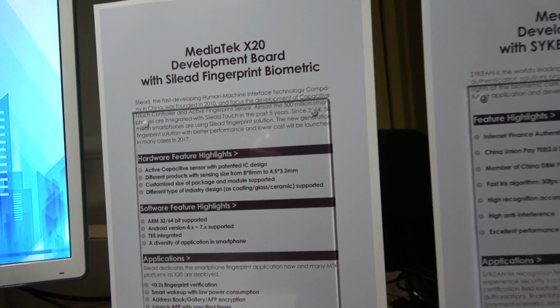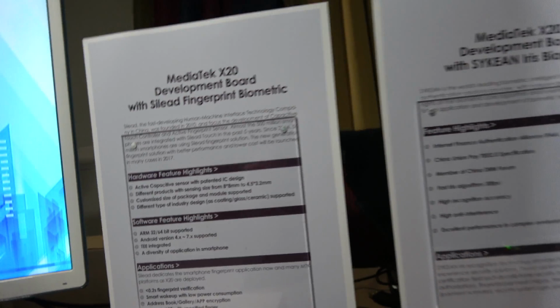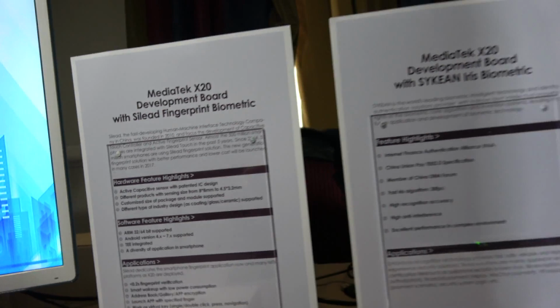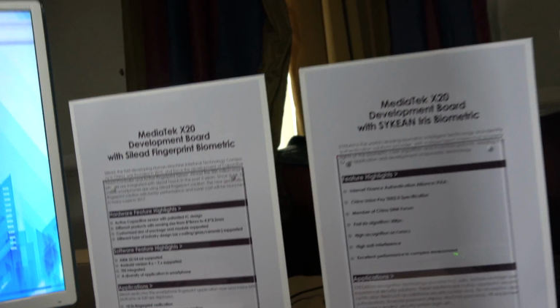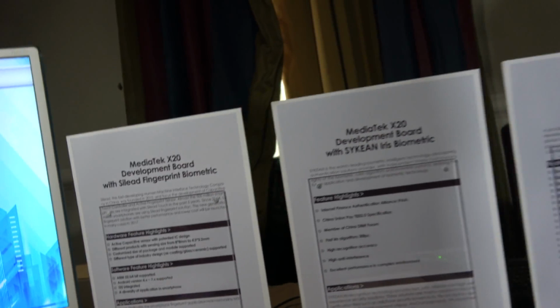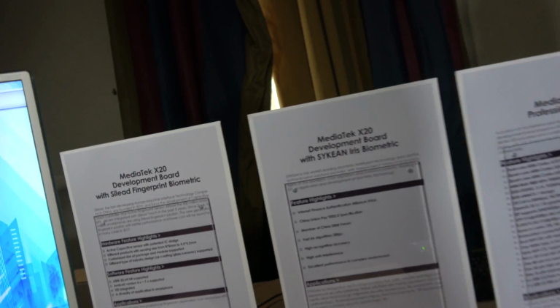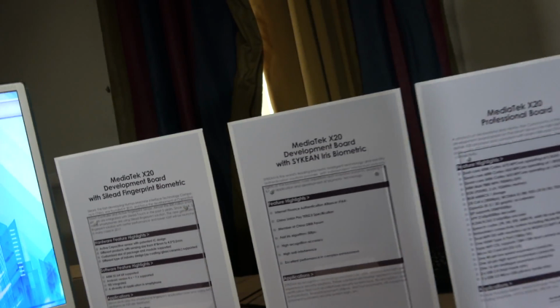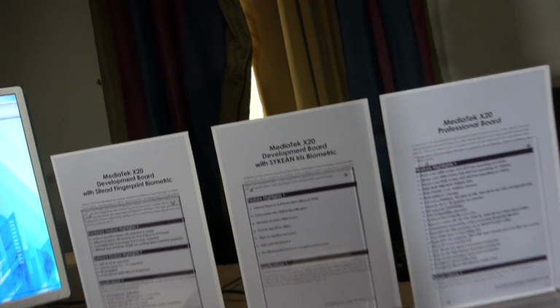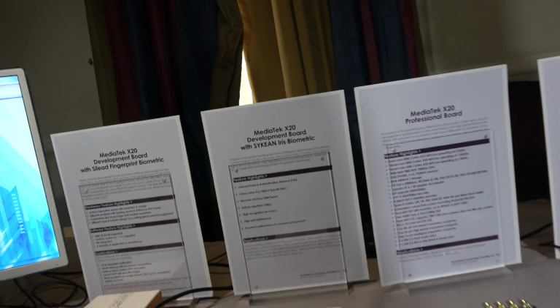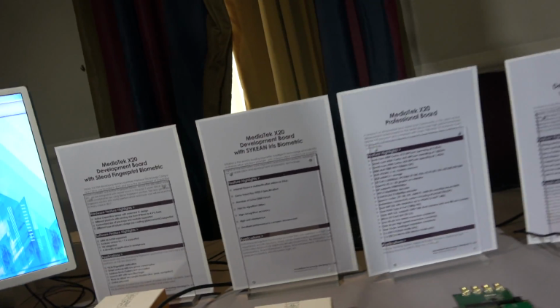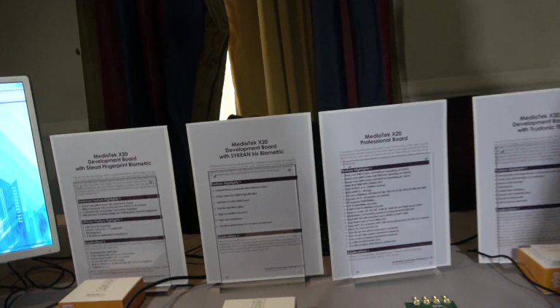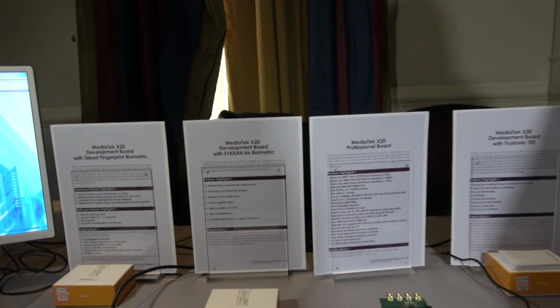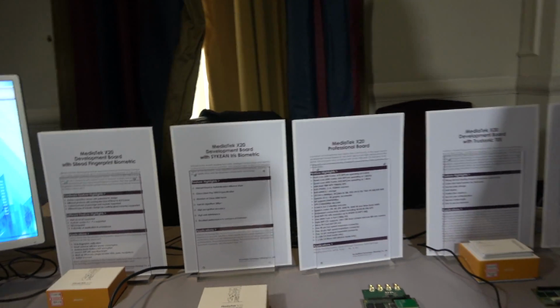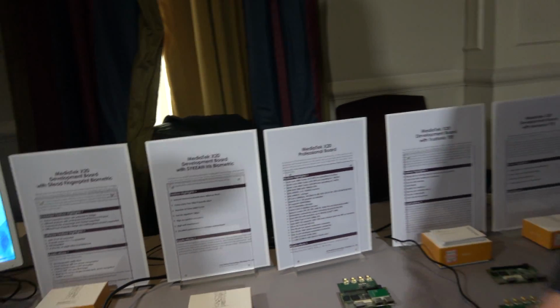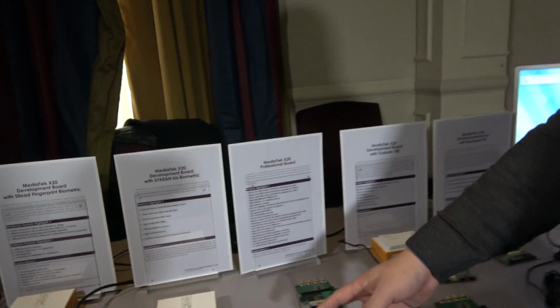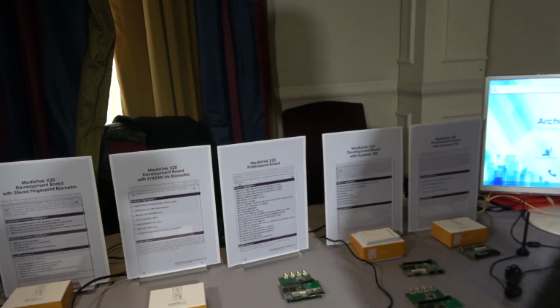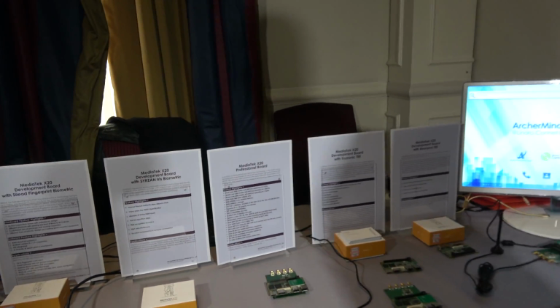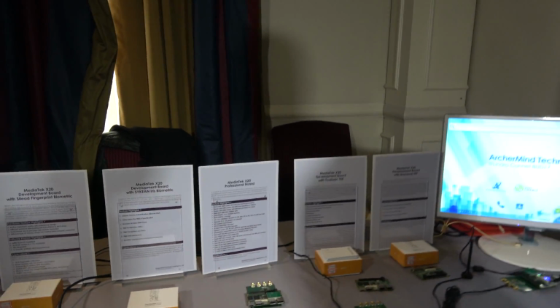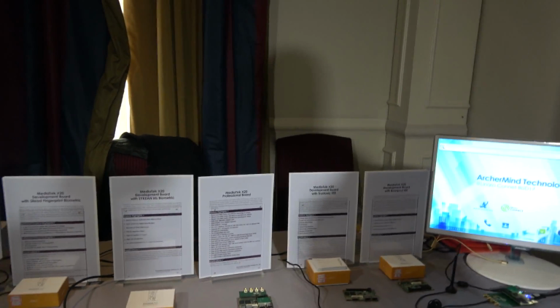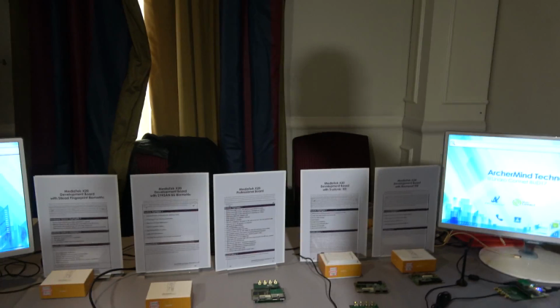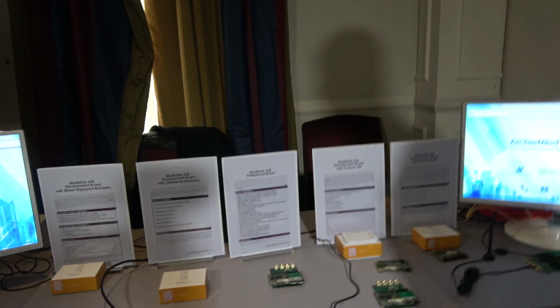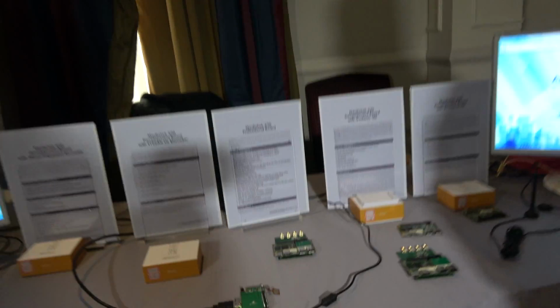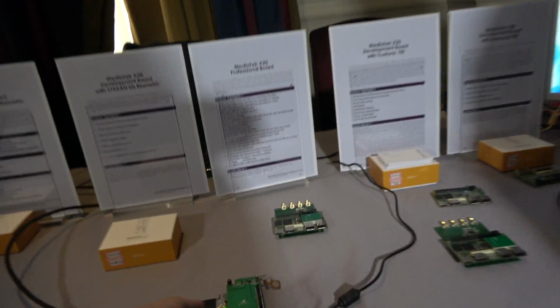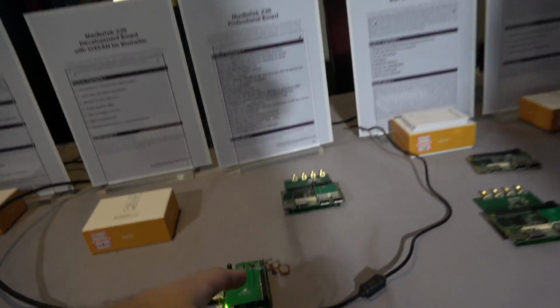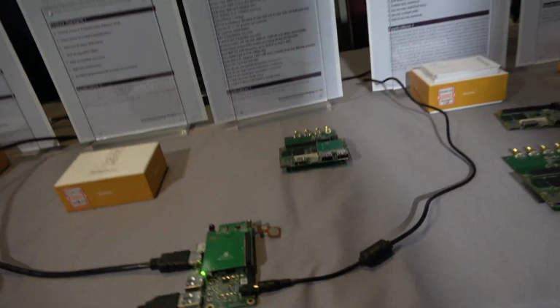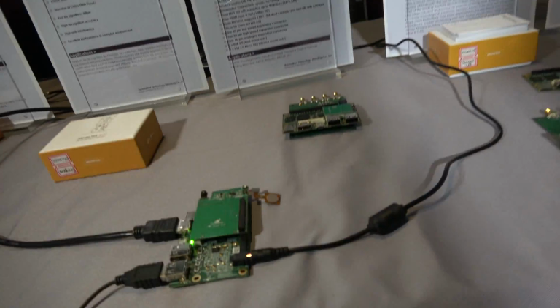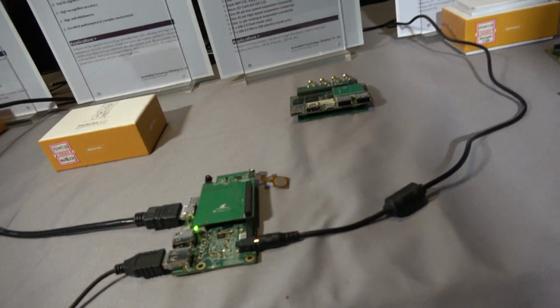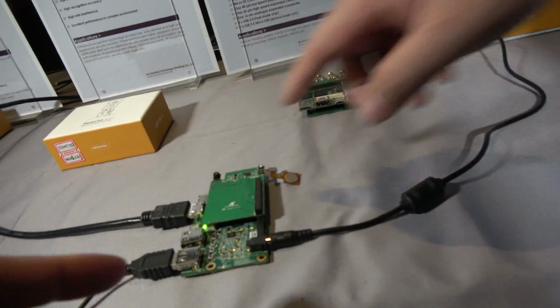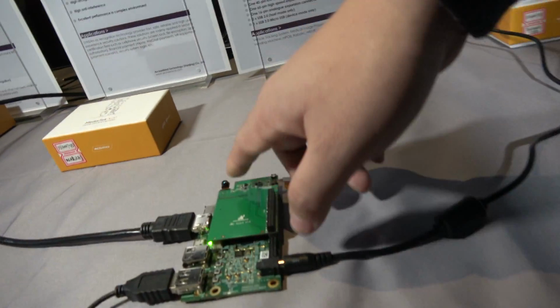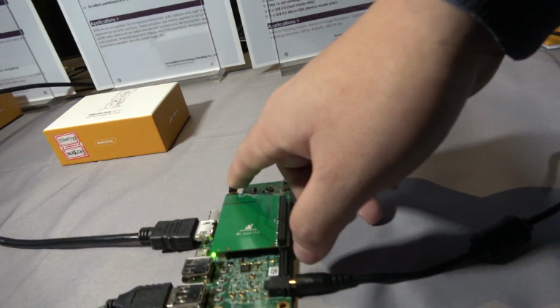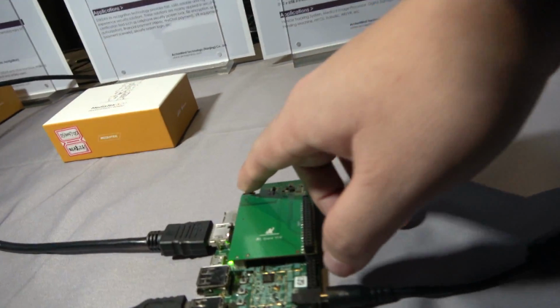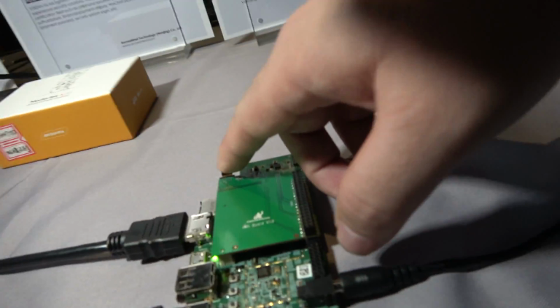This iris module is biometric — it does fingerprint and iris. These are optional modules people can add. People can actually purchase them from us. Here's the iris sensor, right there.